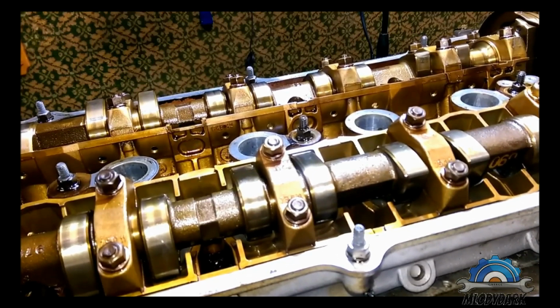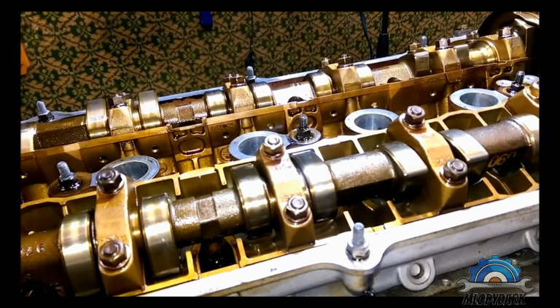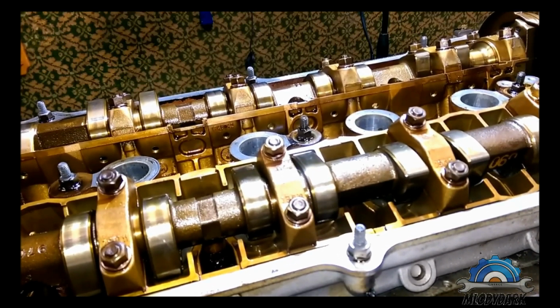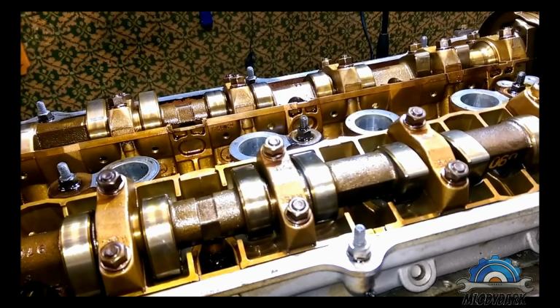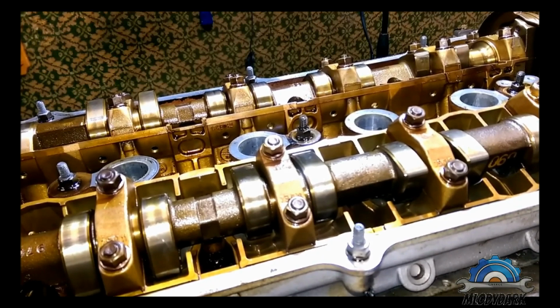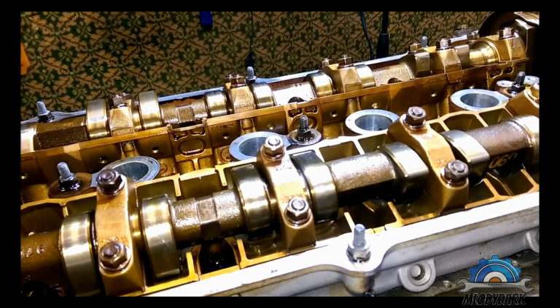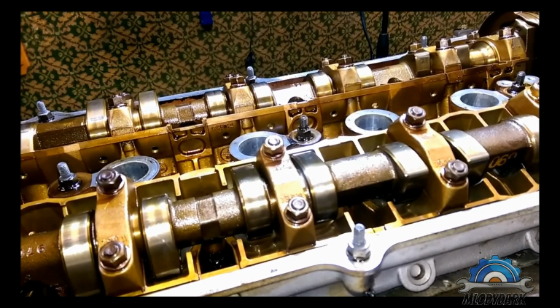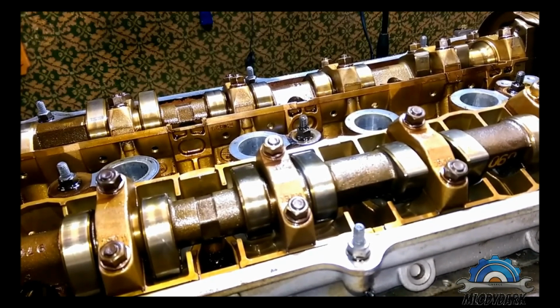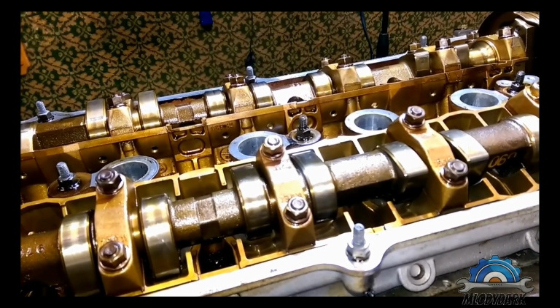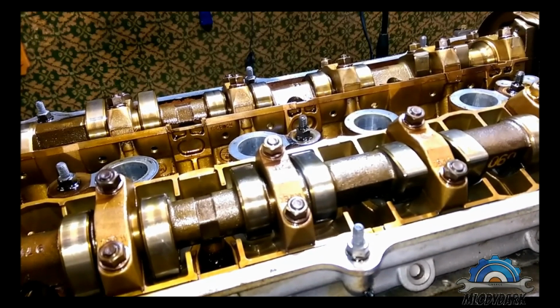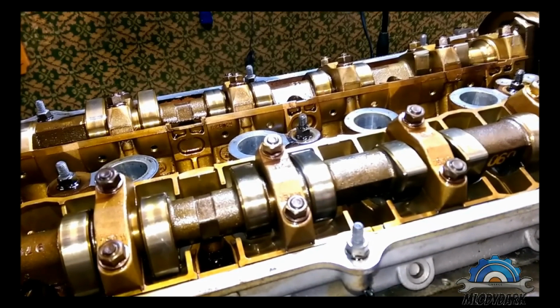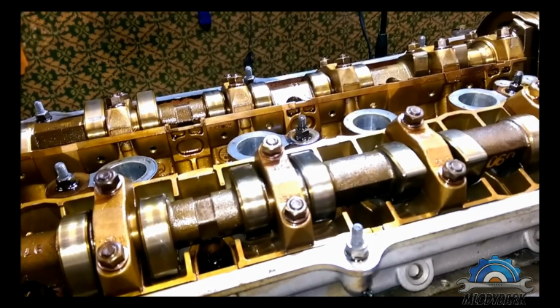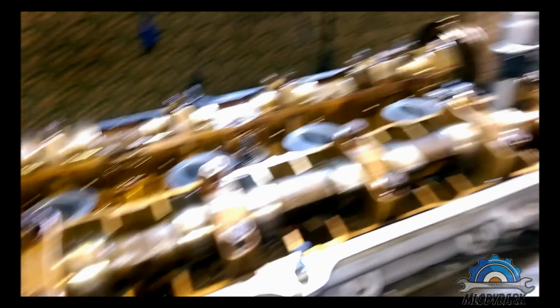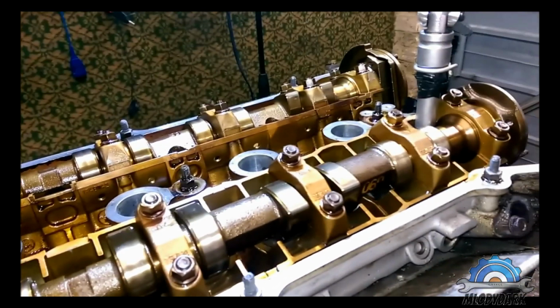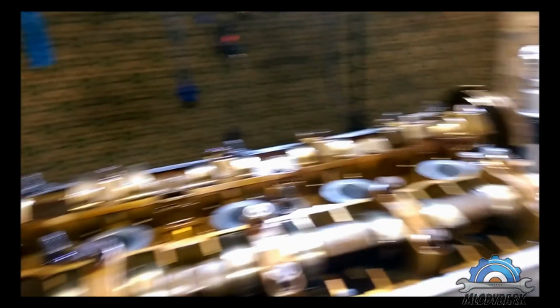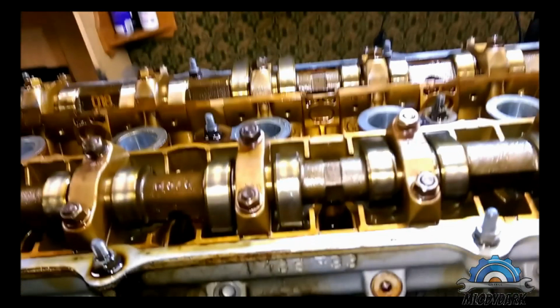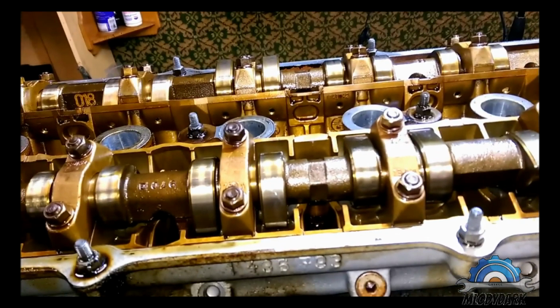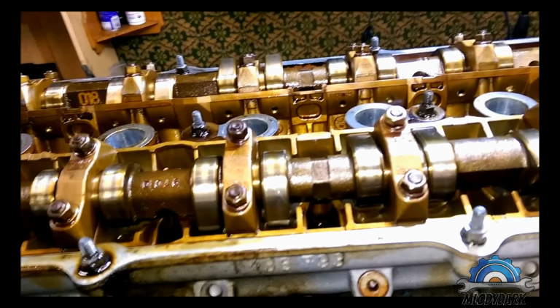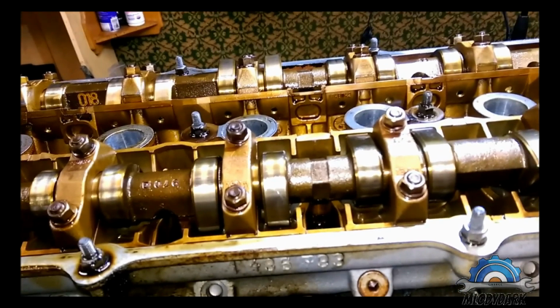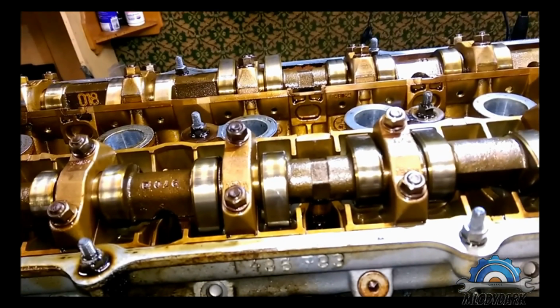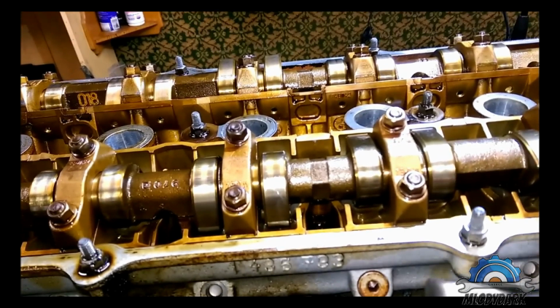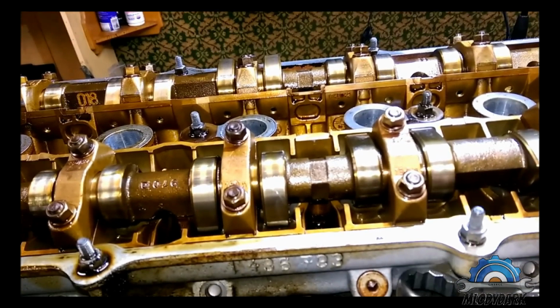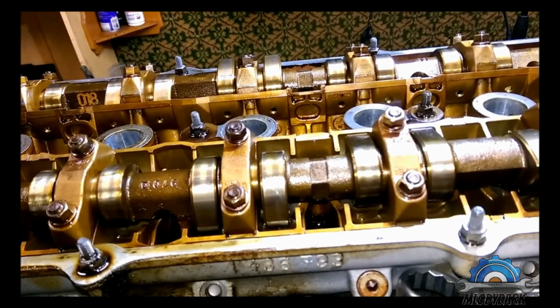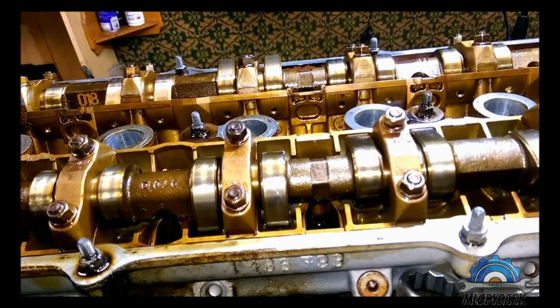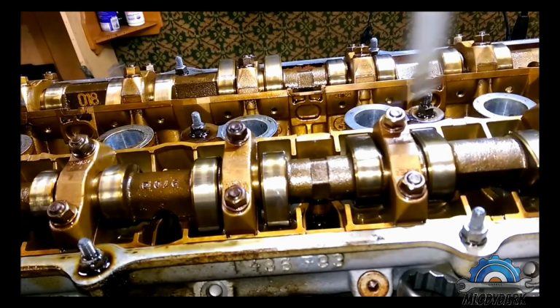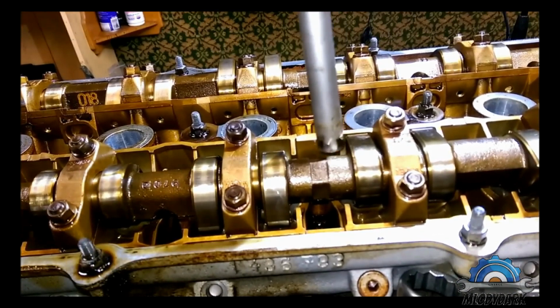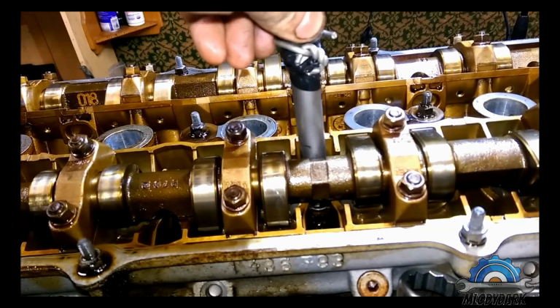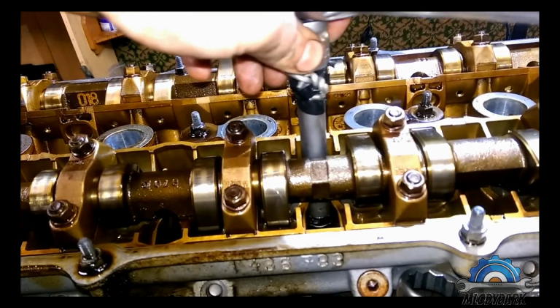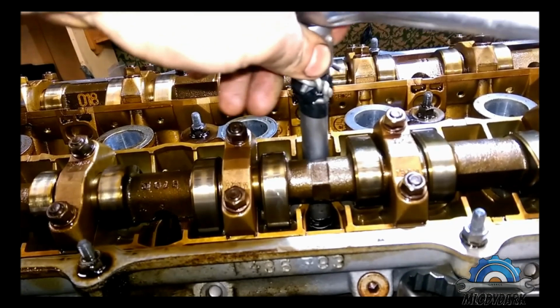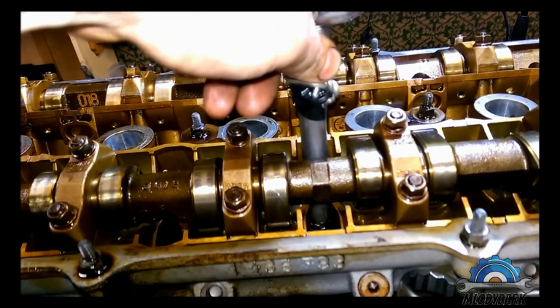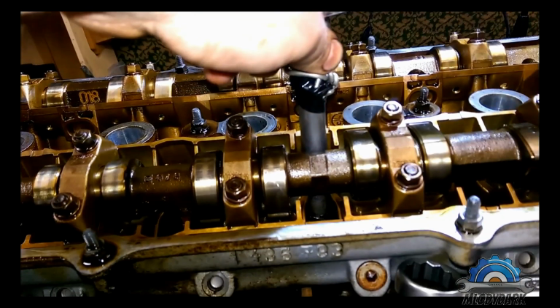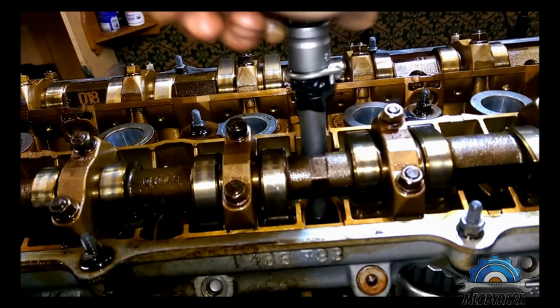So that was your first stage. Now you're going back to number one and doing the same thing again.